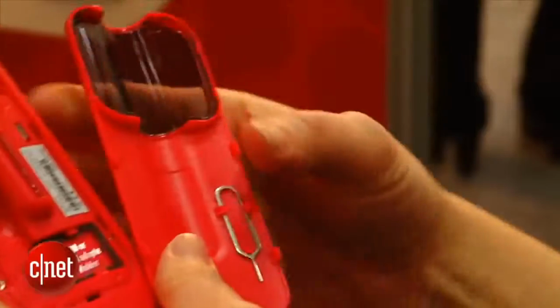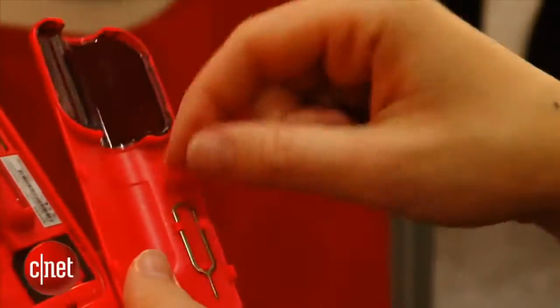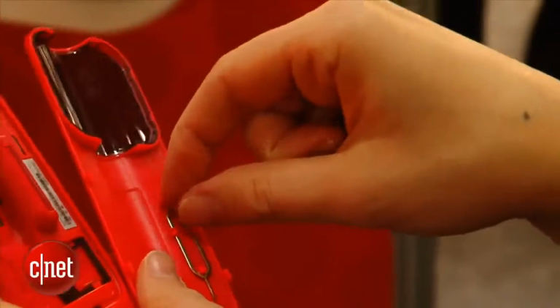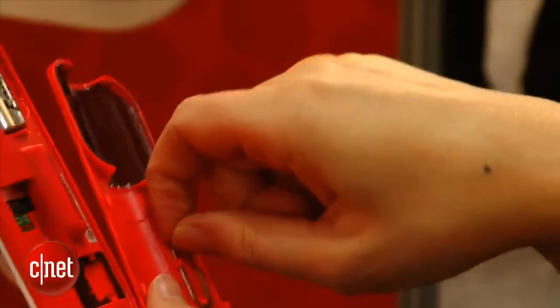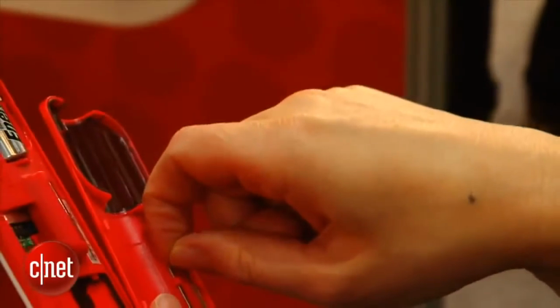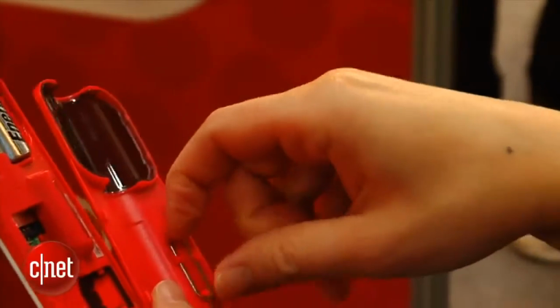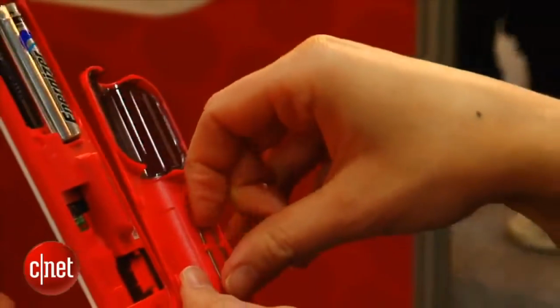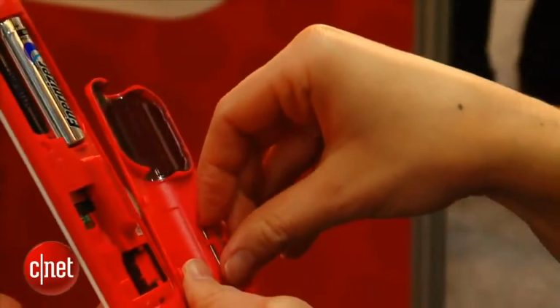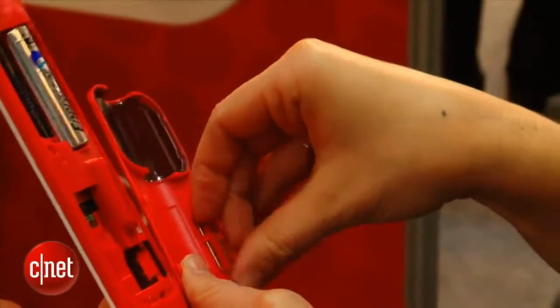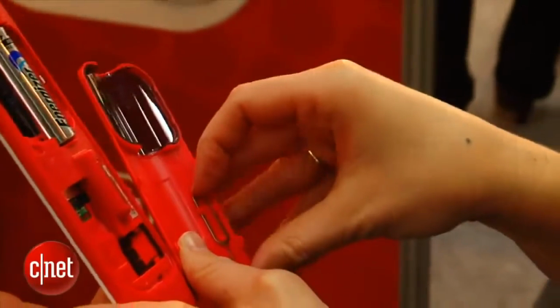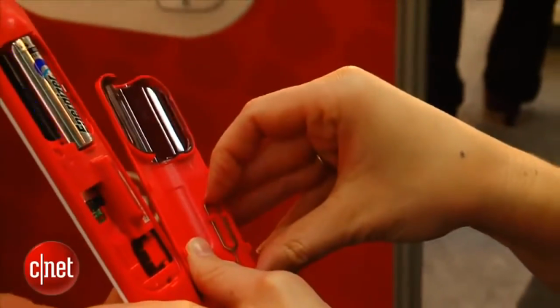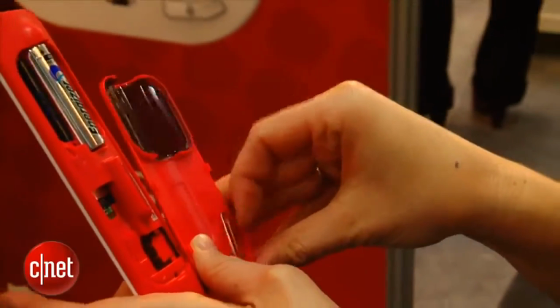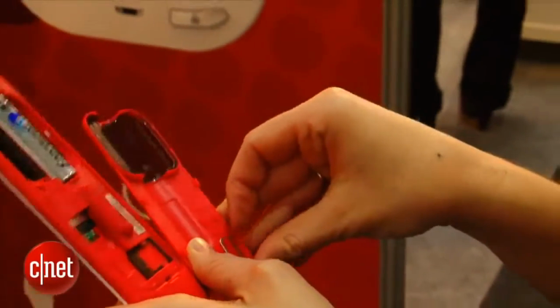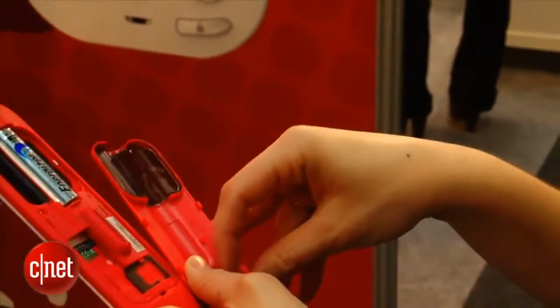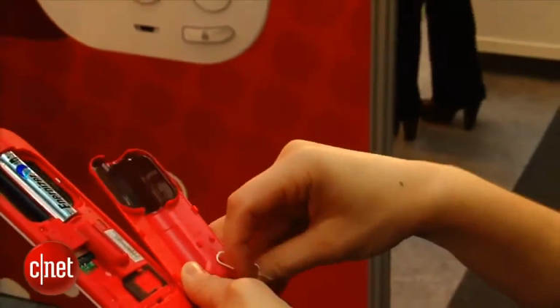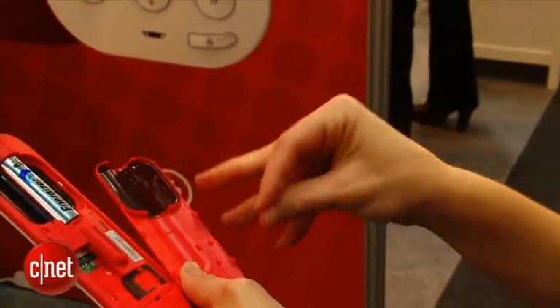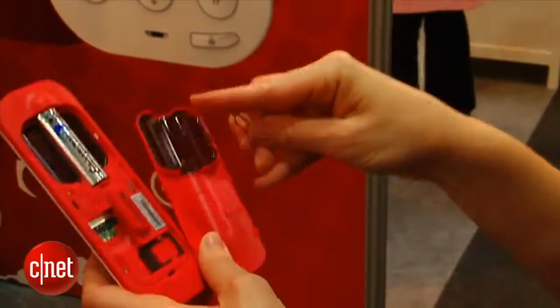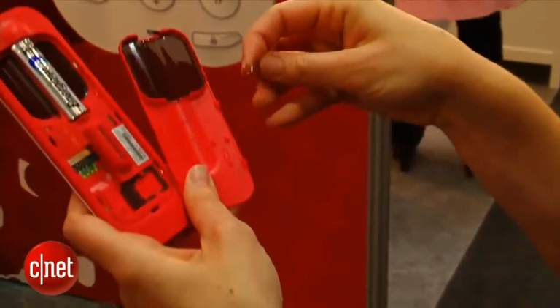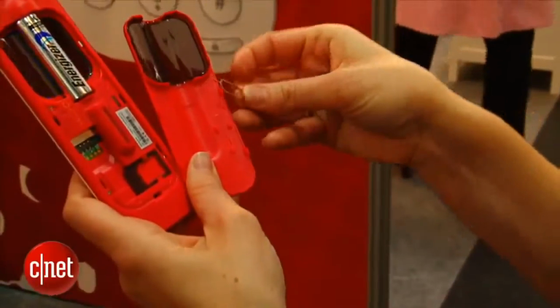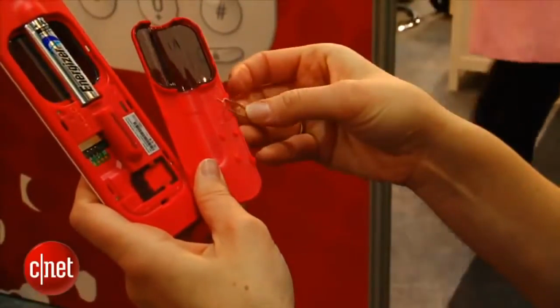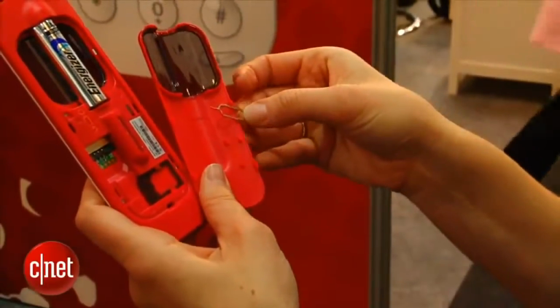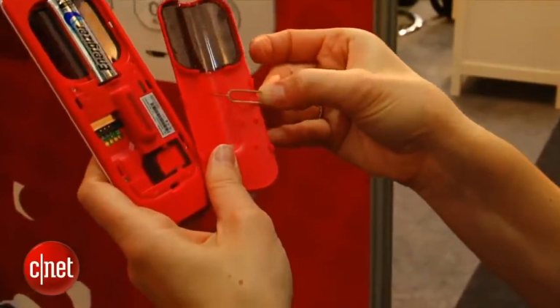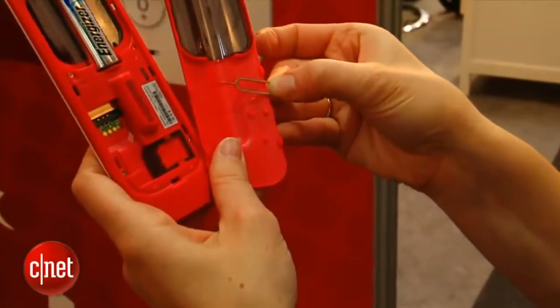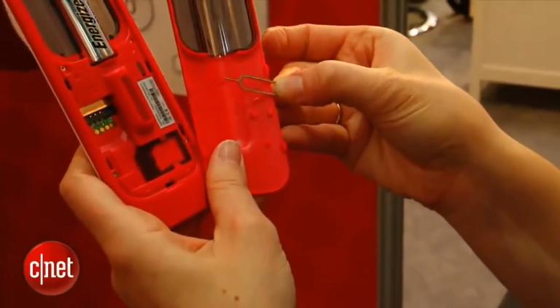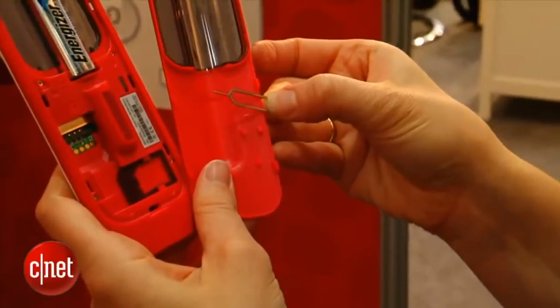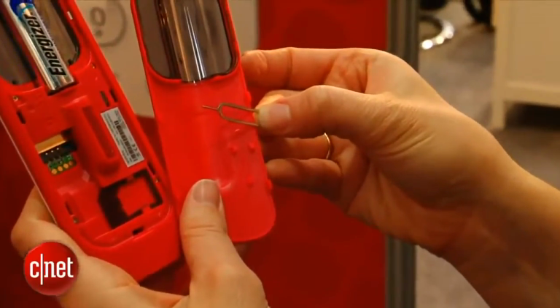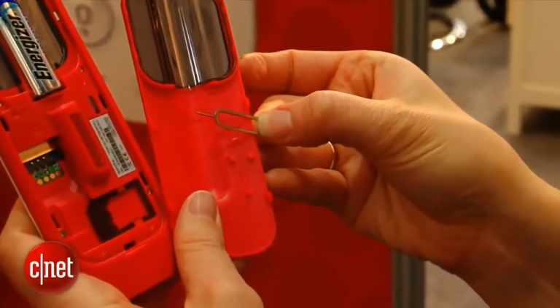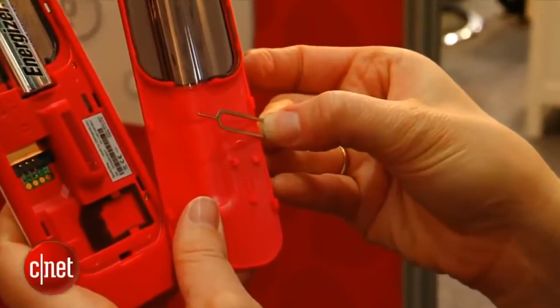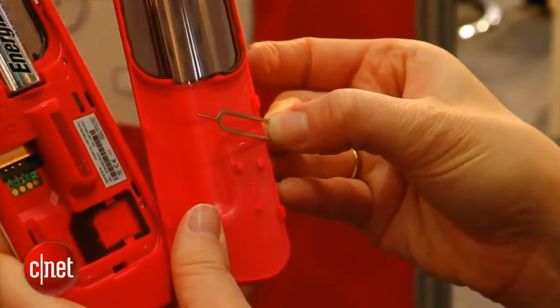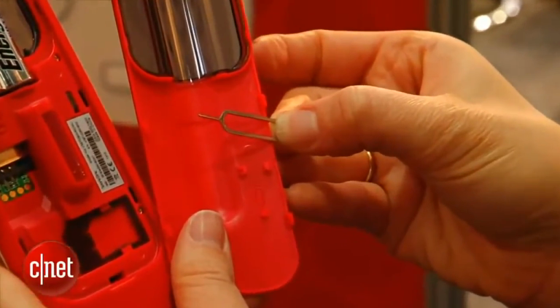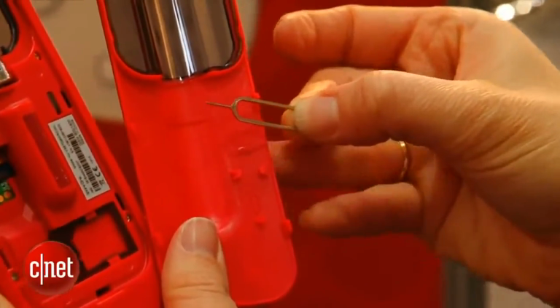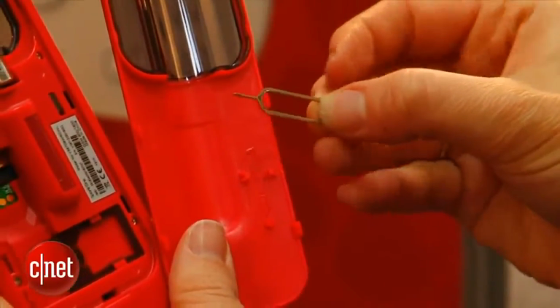Inside there's a tool. So if your phone is an iPhone and you want to switch the SIM card, you can unlock the iPhone, pop the SIM card out, and then actually use an adapter inside the phone to make it compatible.